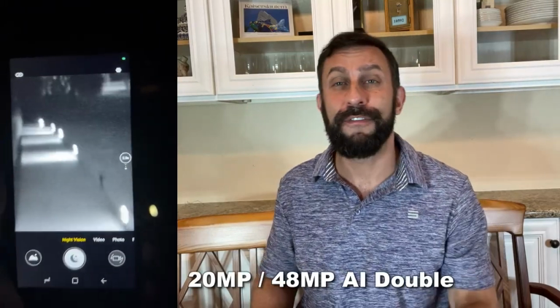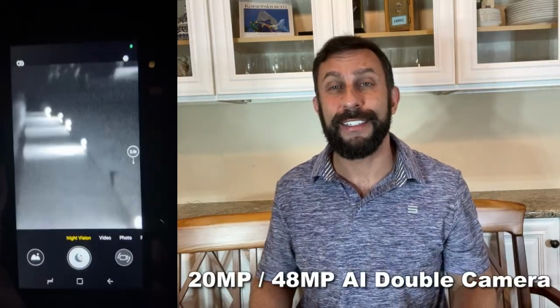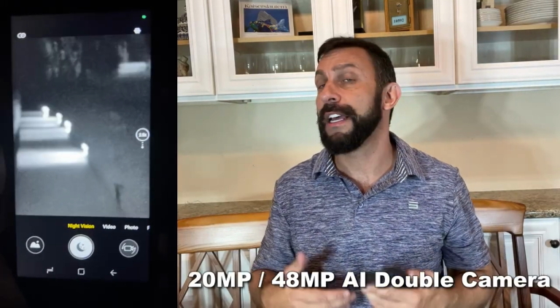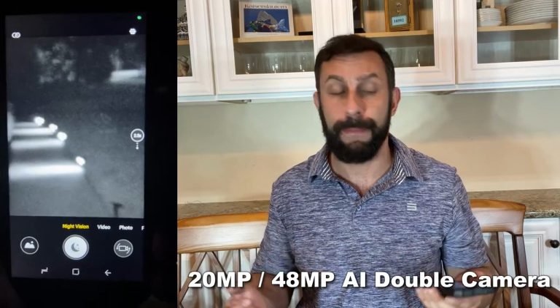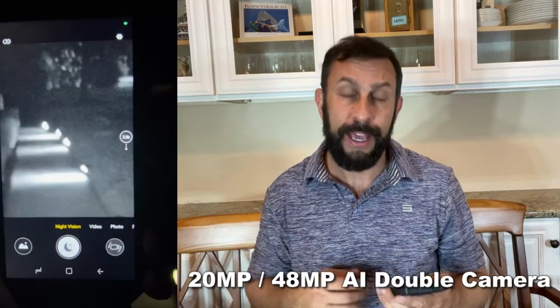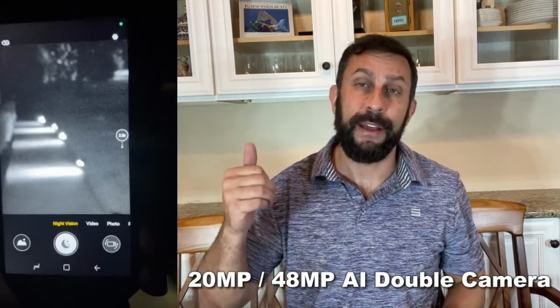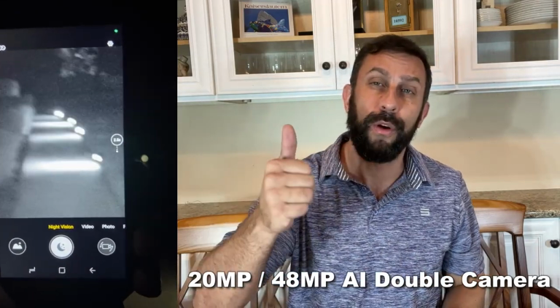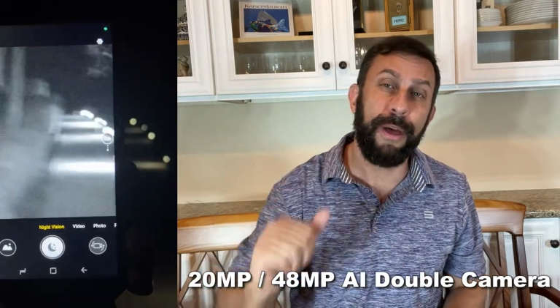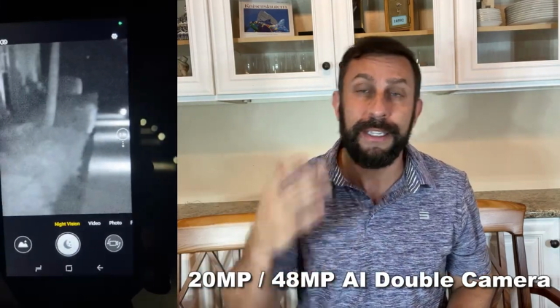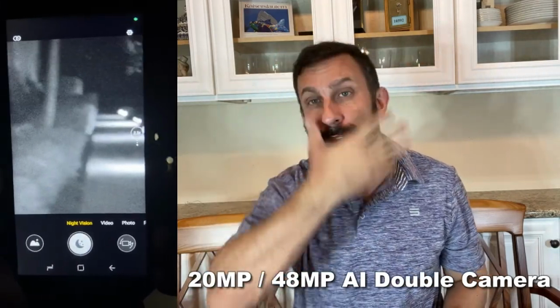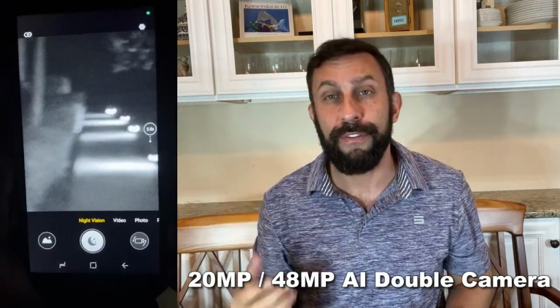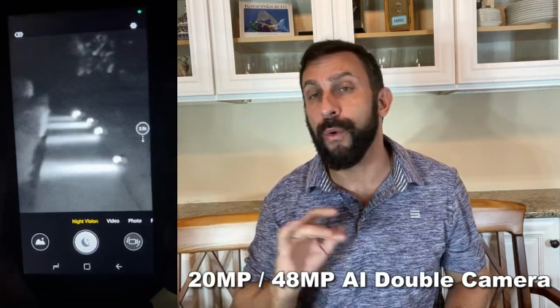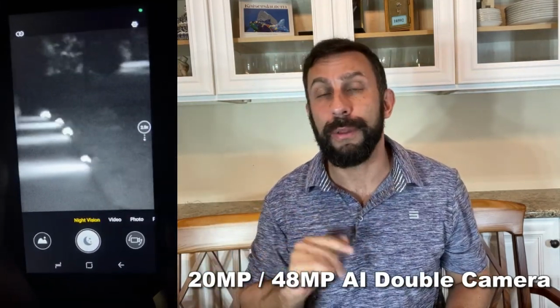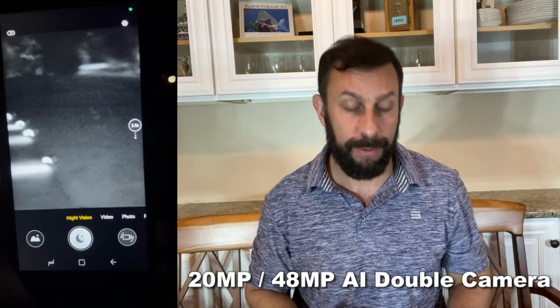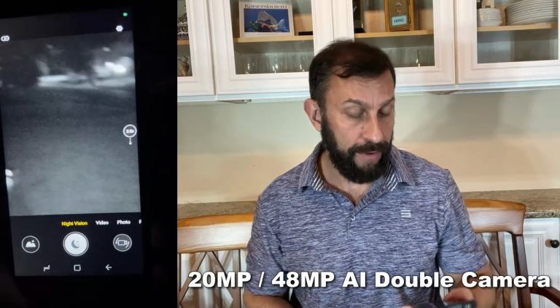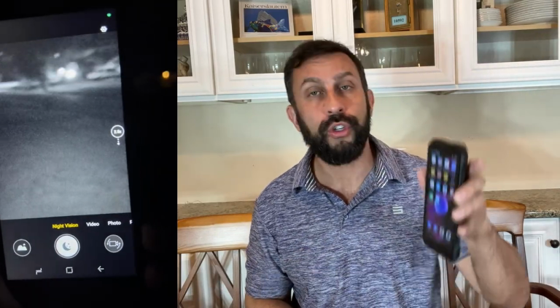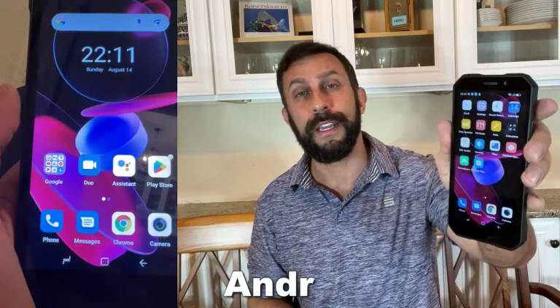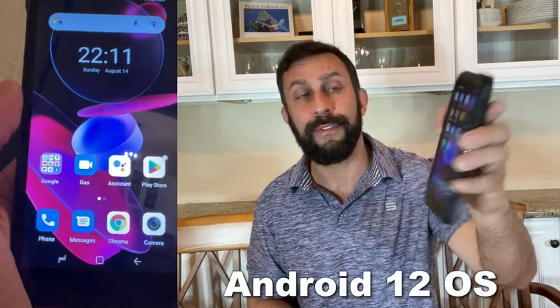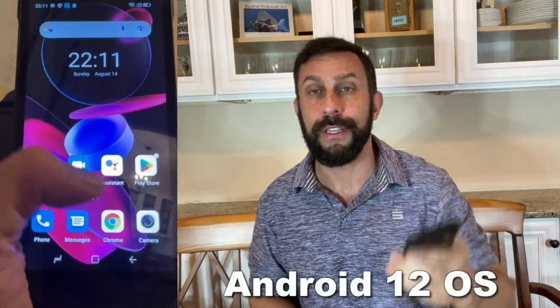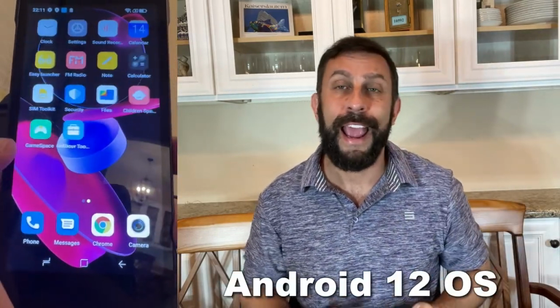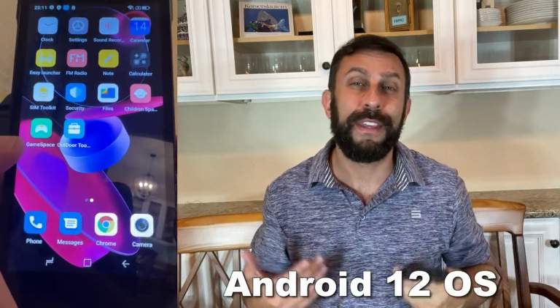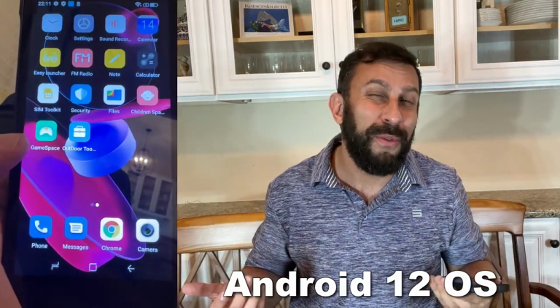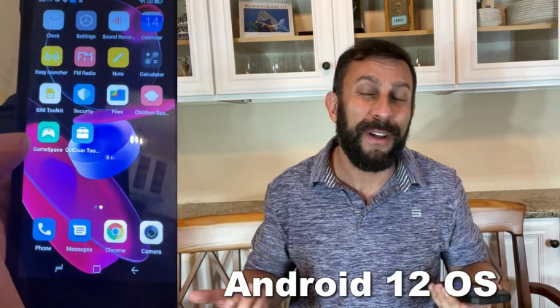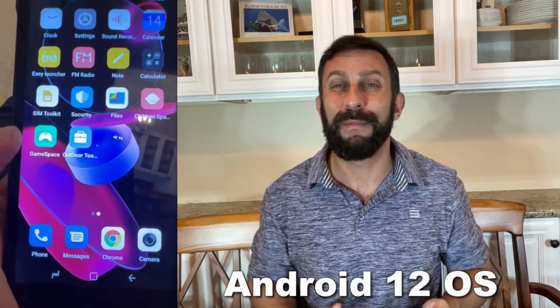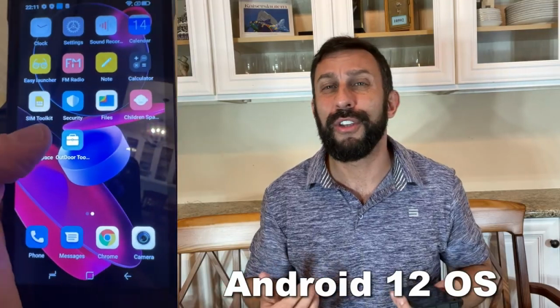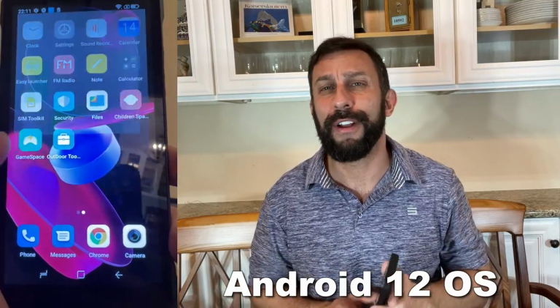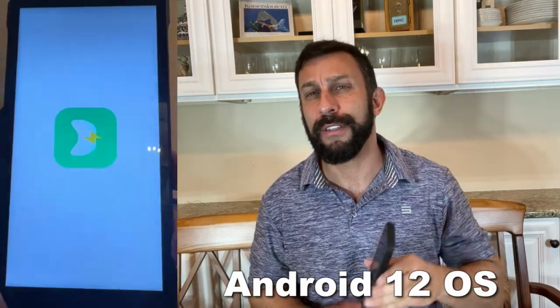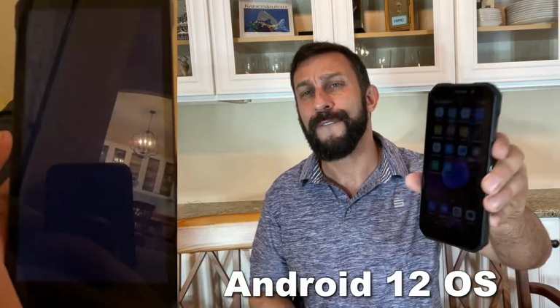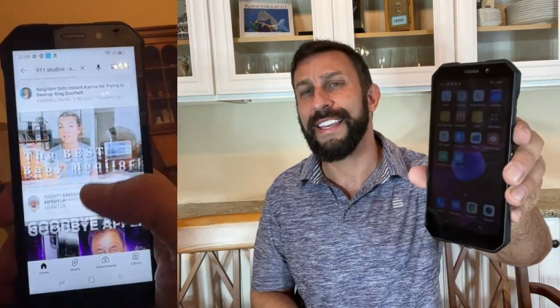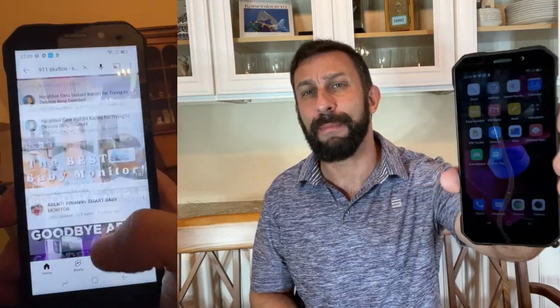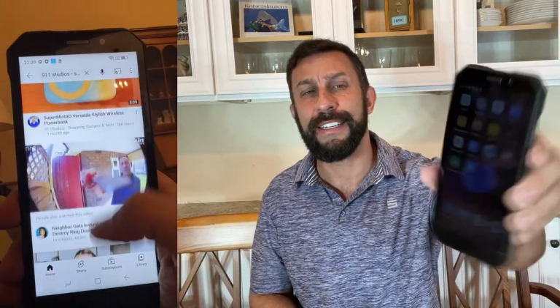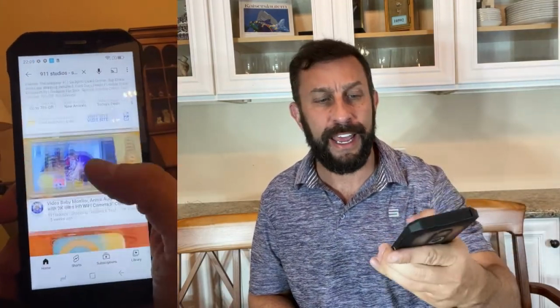It's fast, it's got a ton of memory, it will read your thumbprint, it'll read your face, or you can use a PIN number of your choosing, the length of your choosing. And with the new Android system, you have so many different options for really kicking butt and taking names.